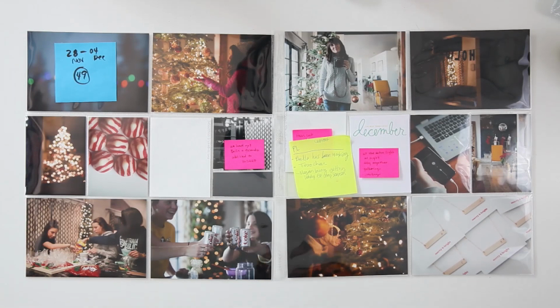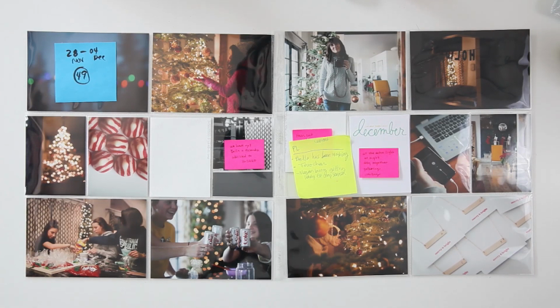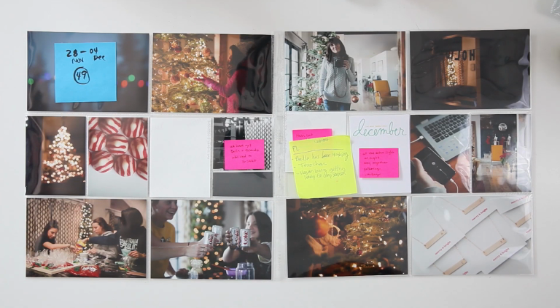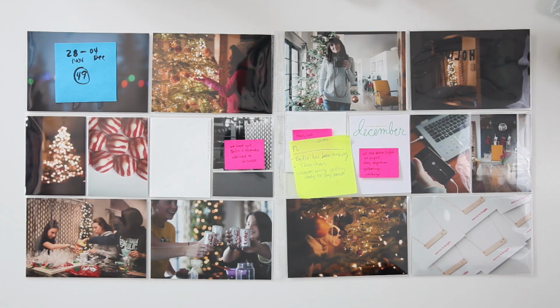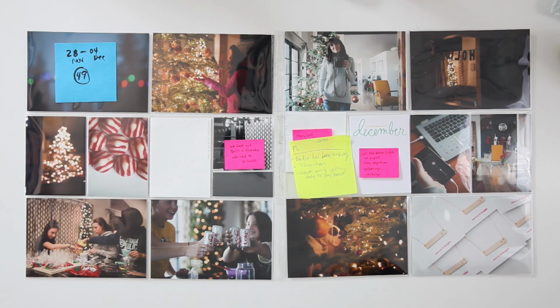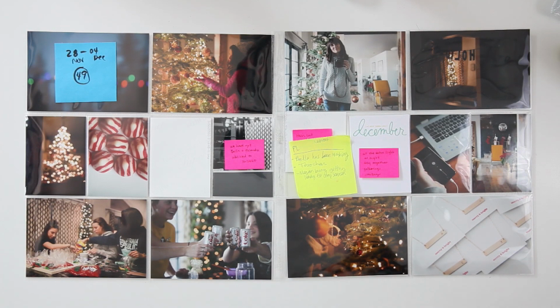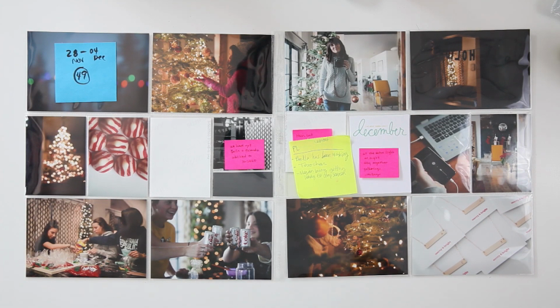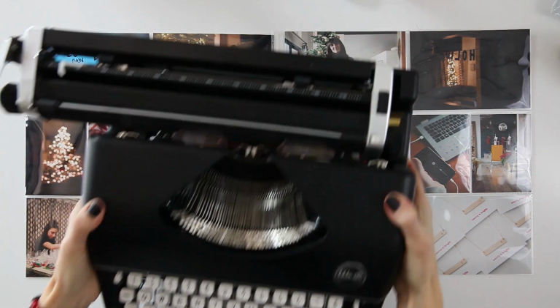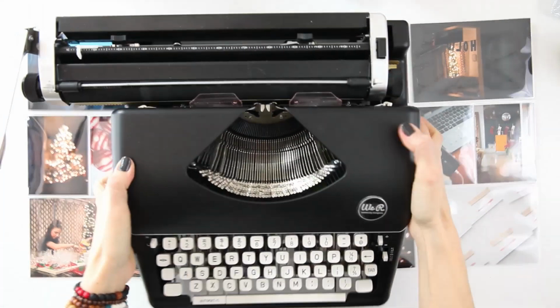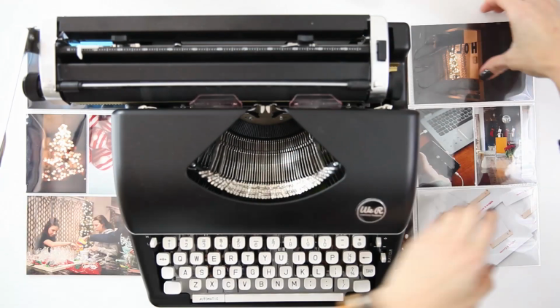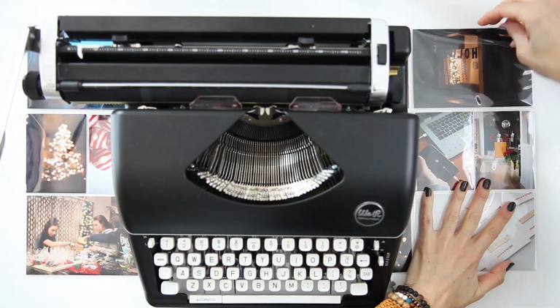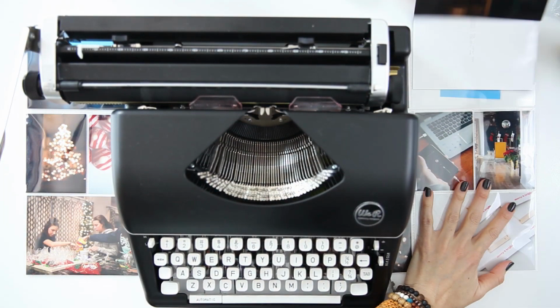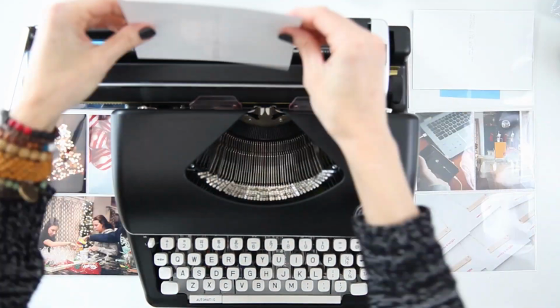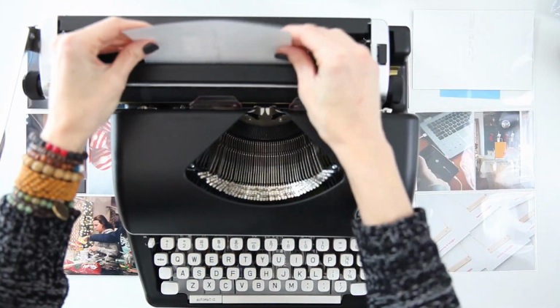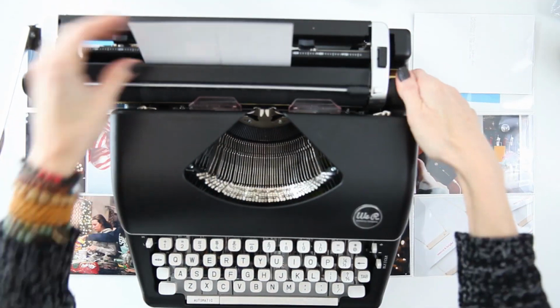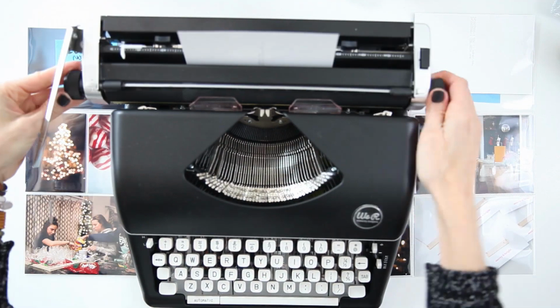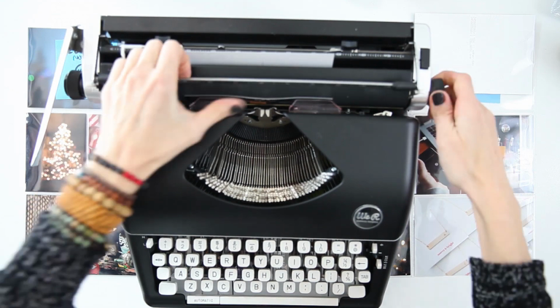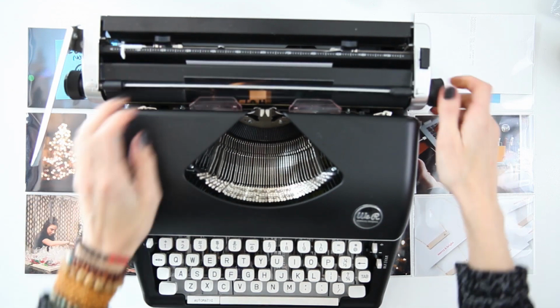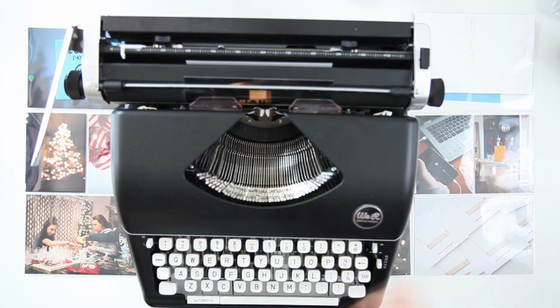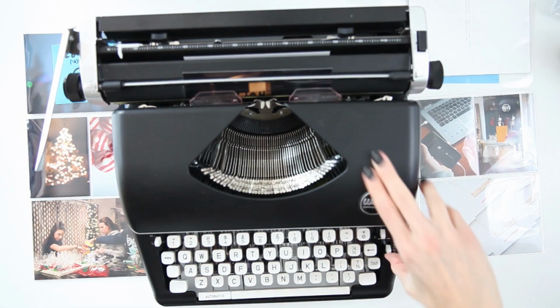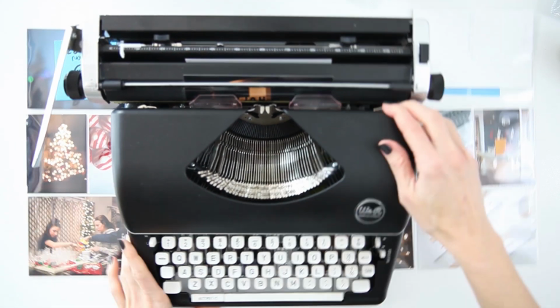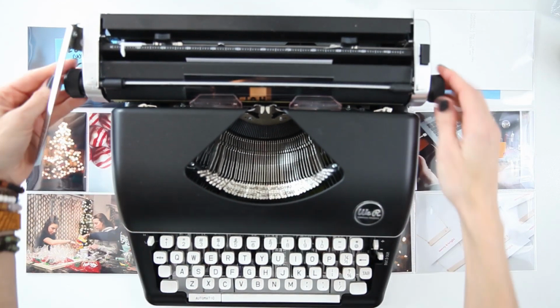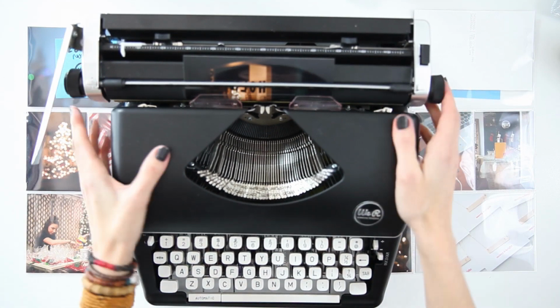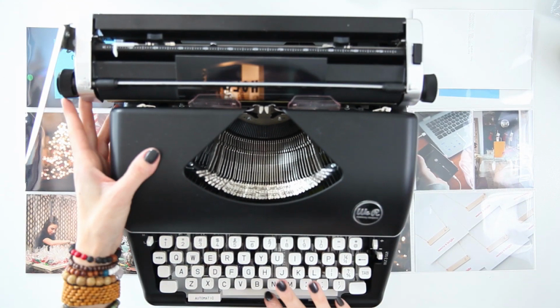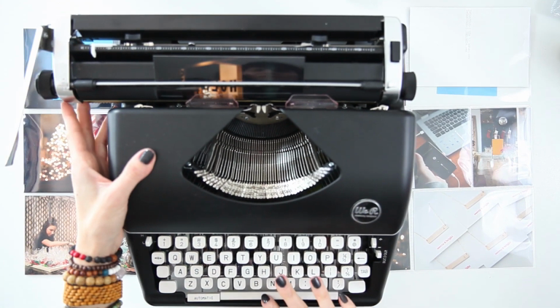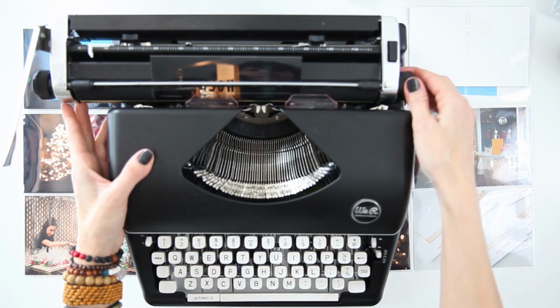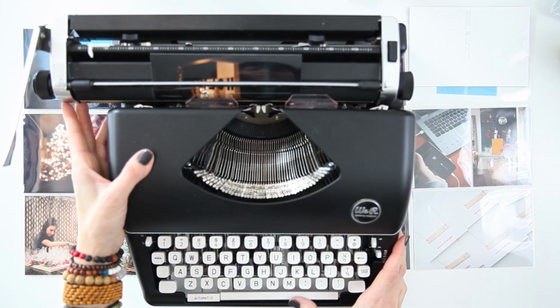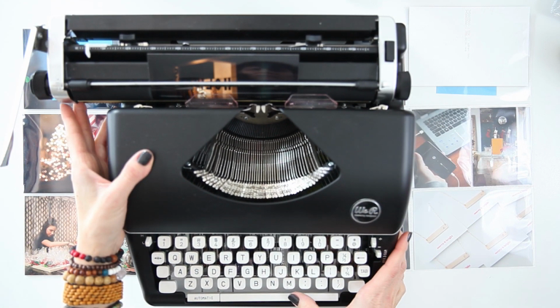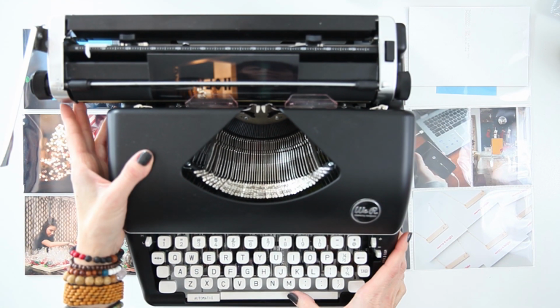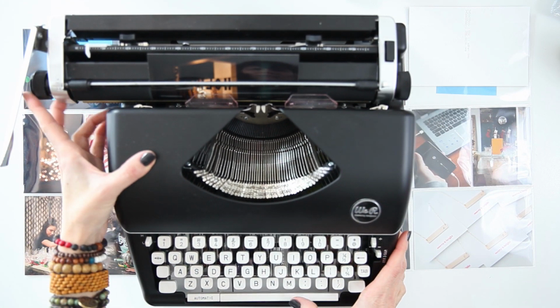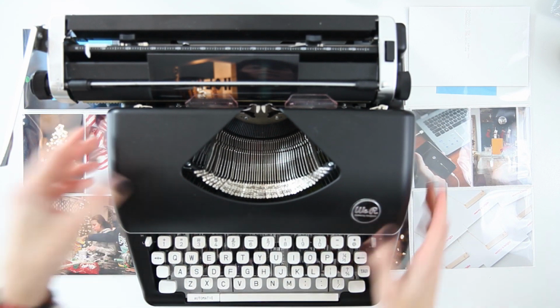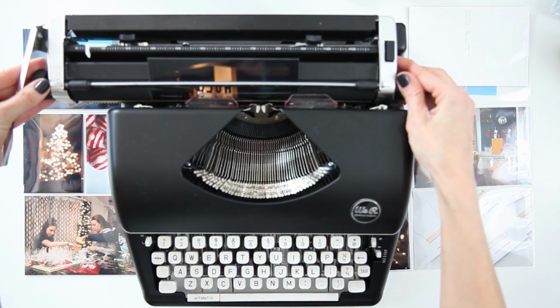Hey you guys, it's Amy Gretchen. Welcome back to another Project Life Process video. In this video, I'm still finishing up 2016. This is week 49.